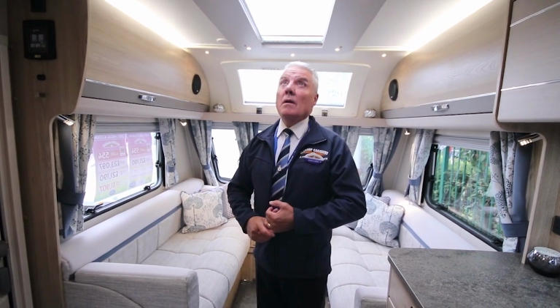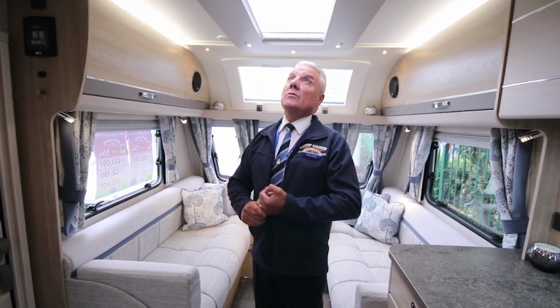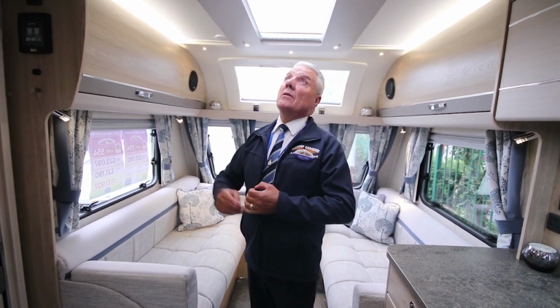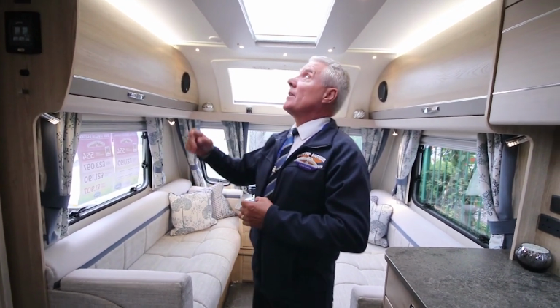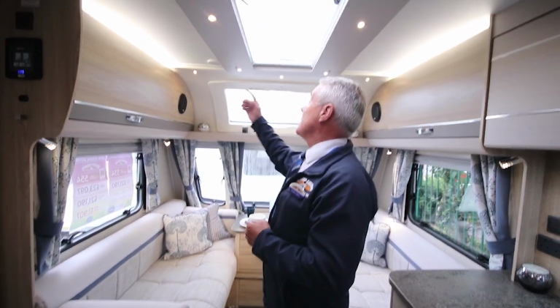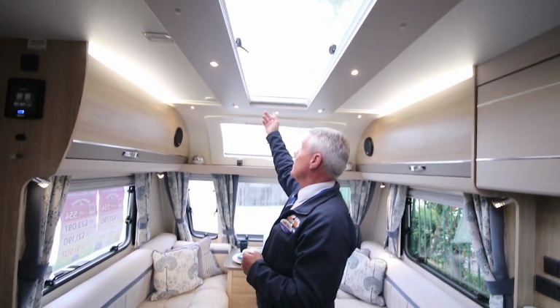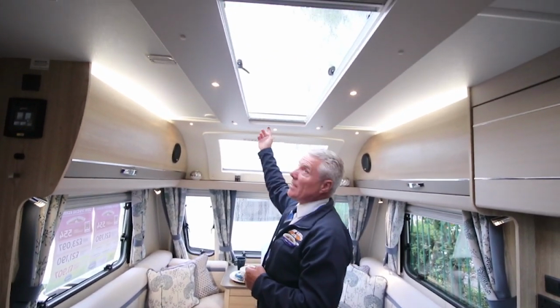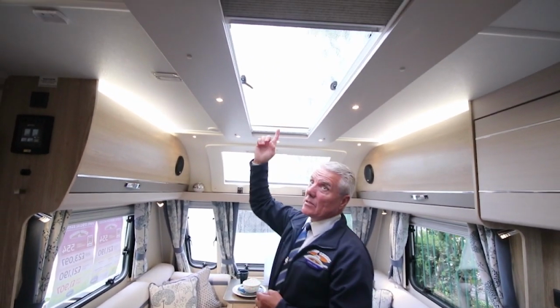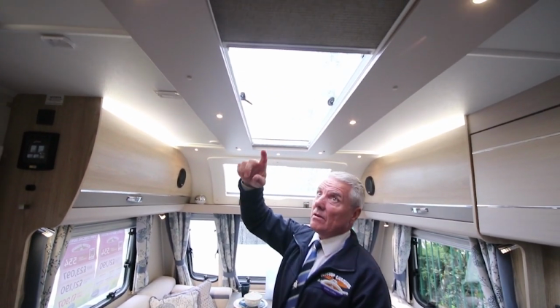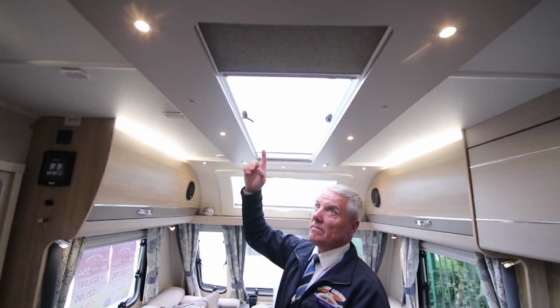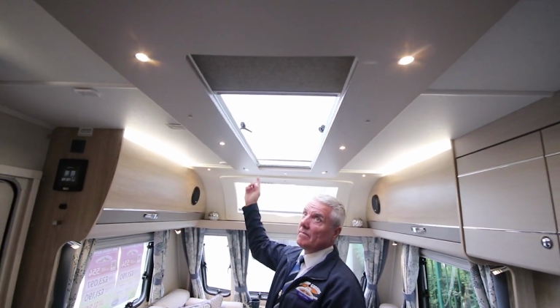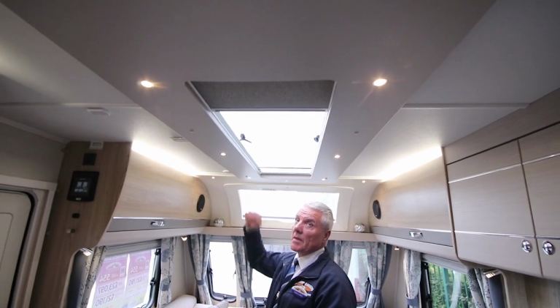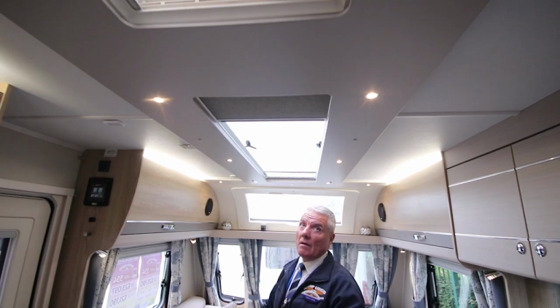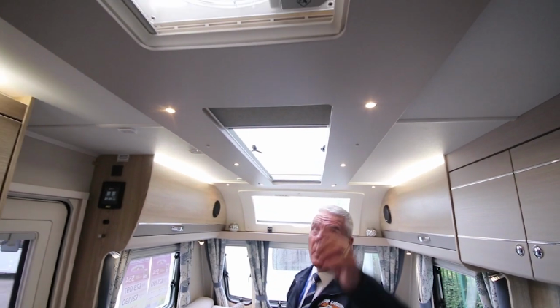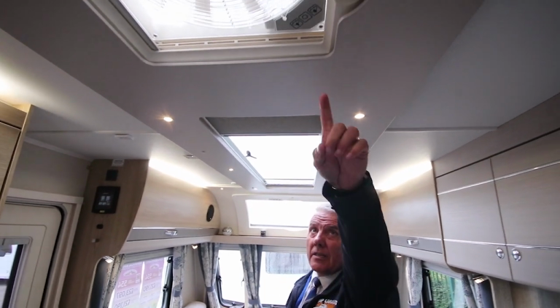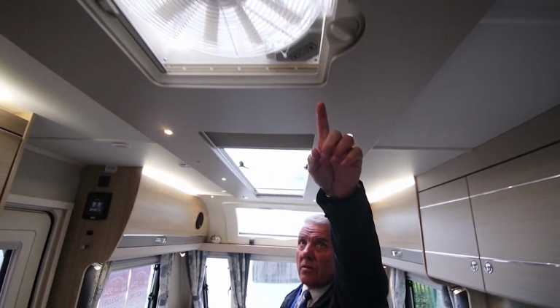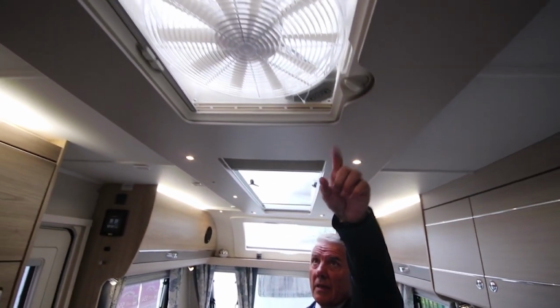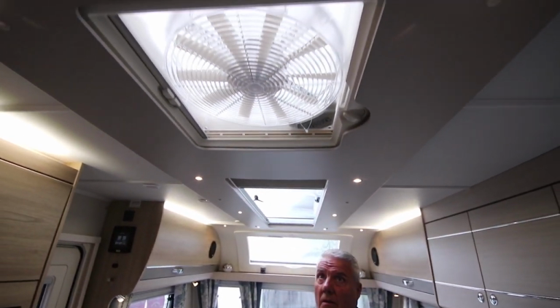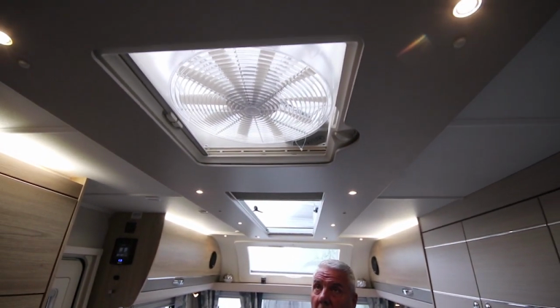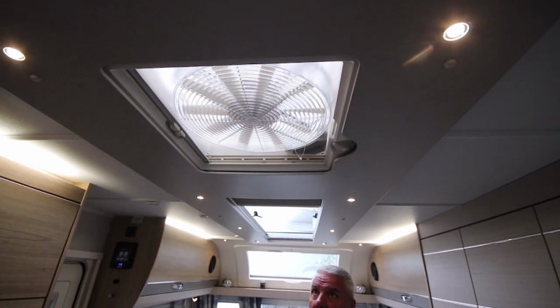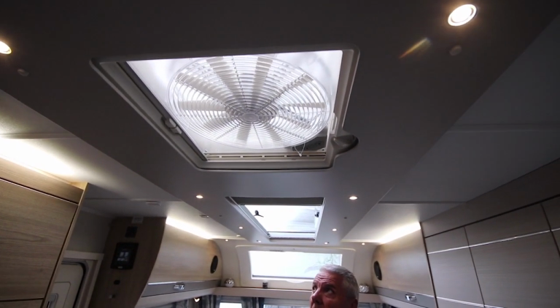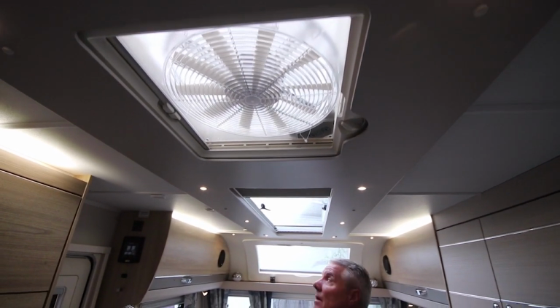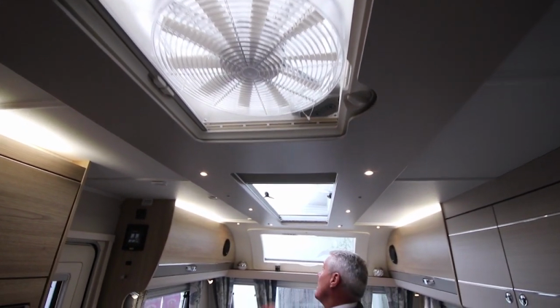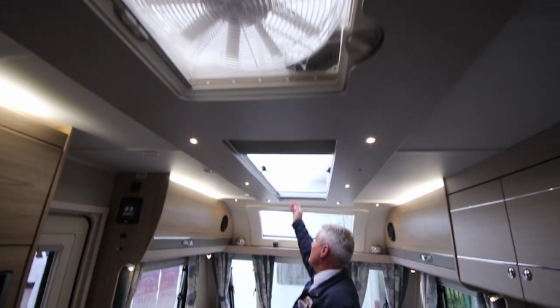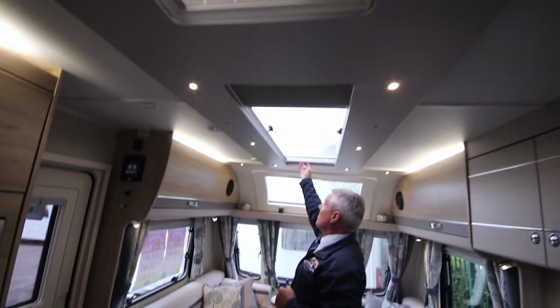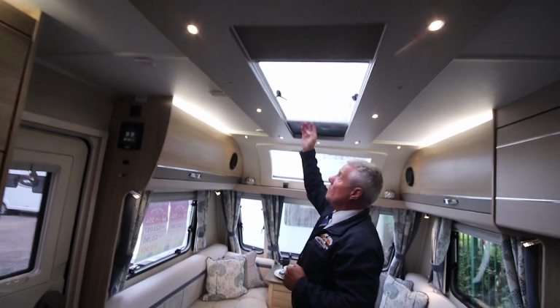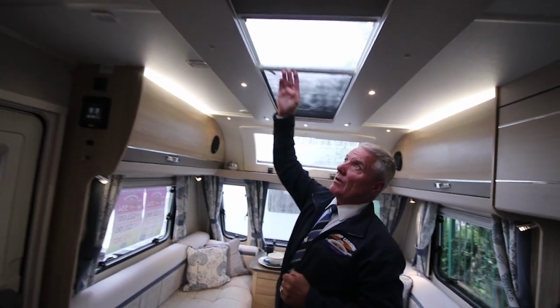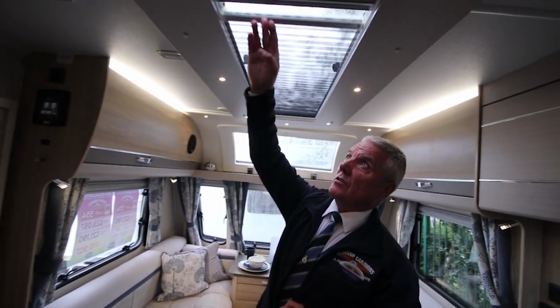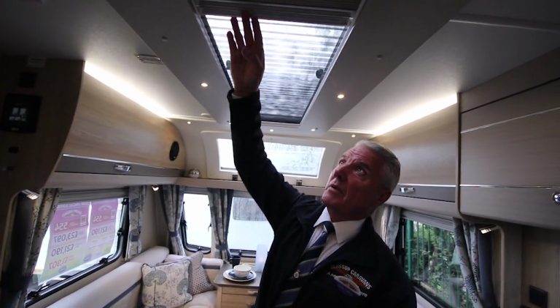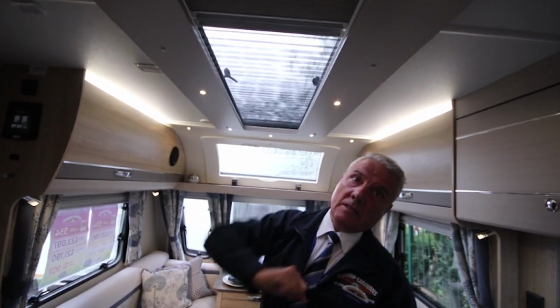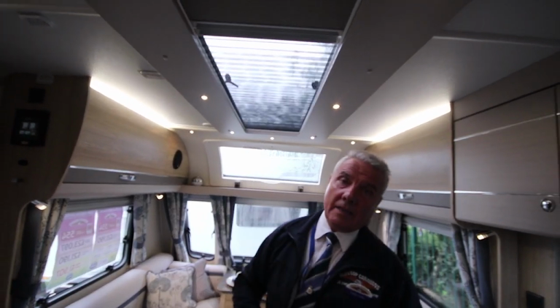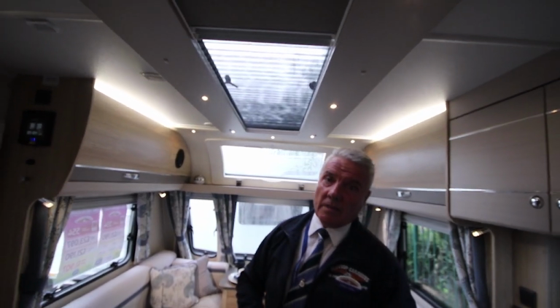We also incorporate the new stargazer window in addition to the extractor fan. Again we've got the concertina blinds in the stargazer window.